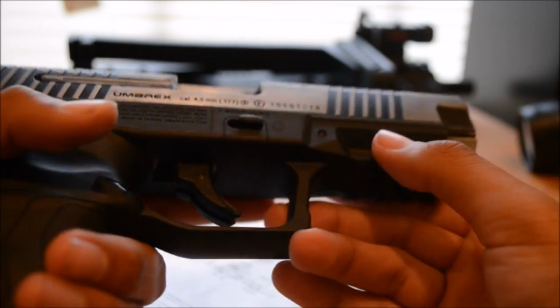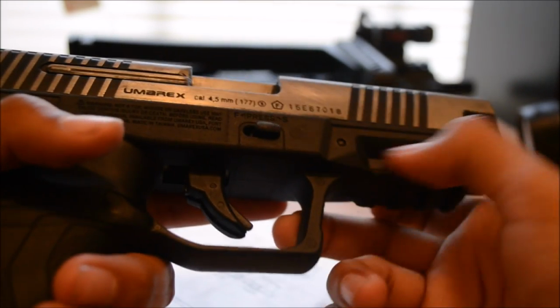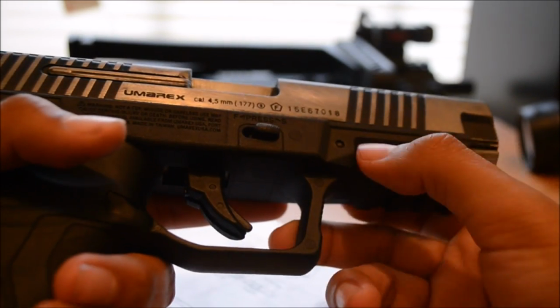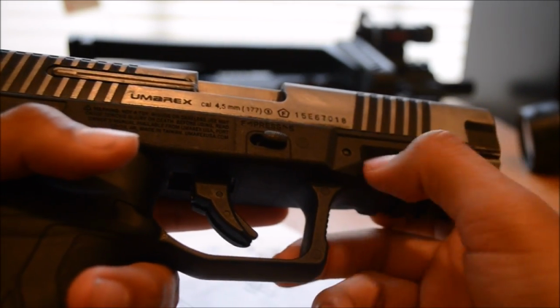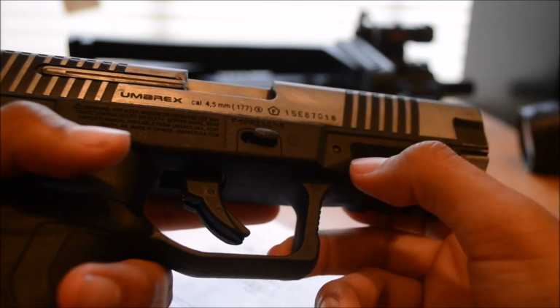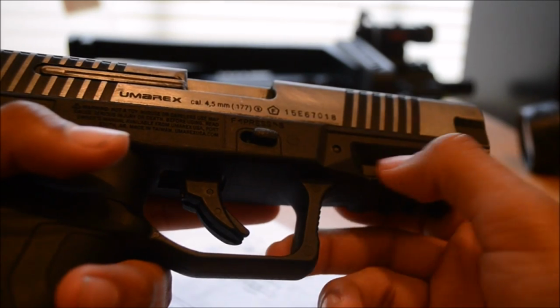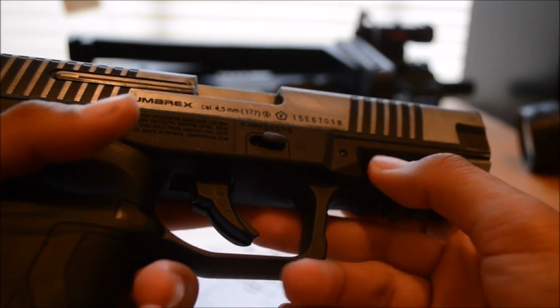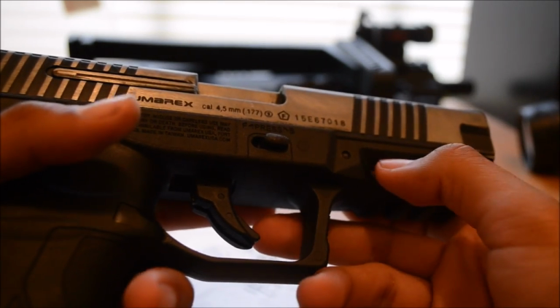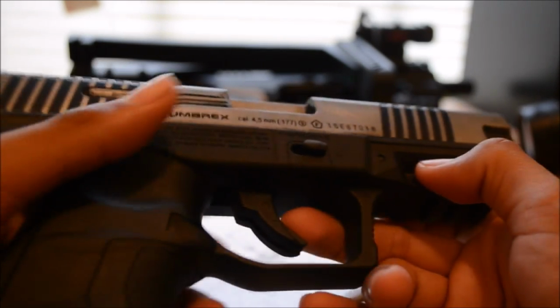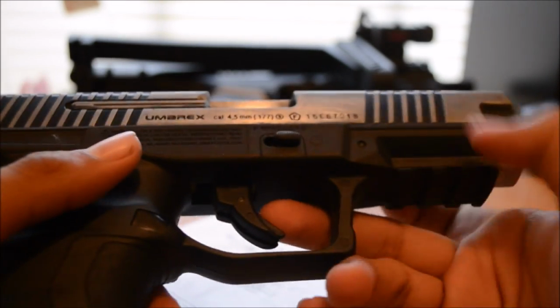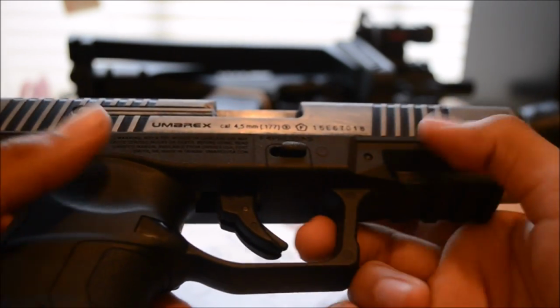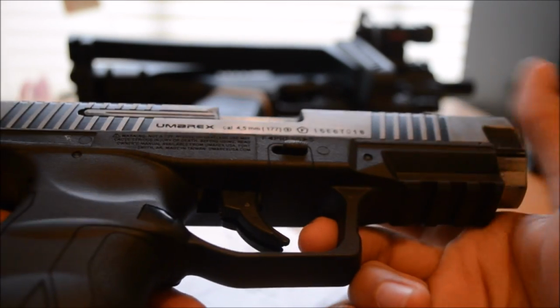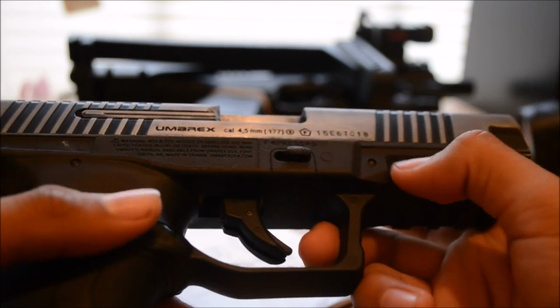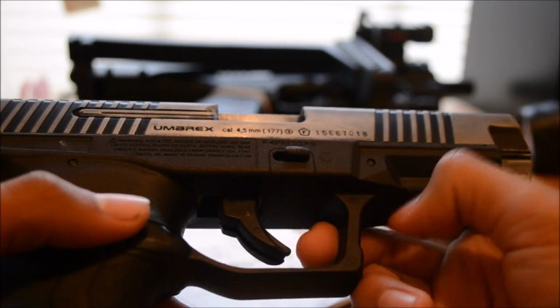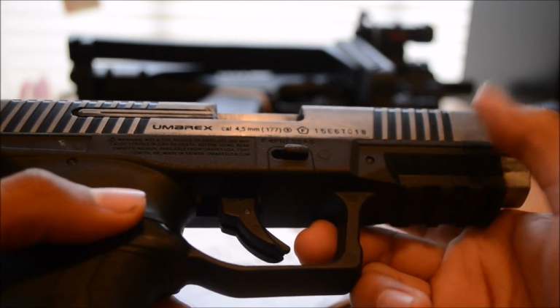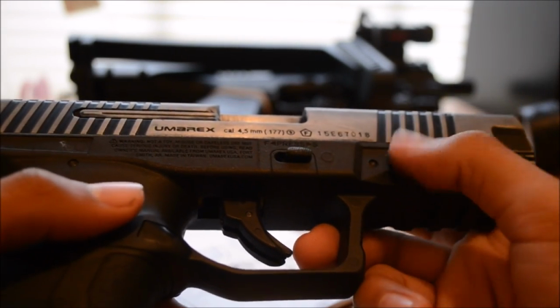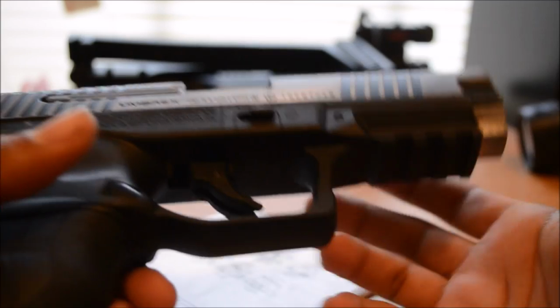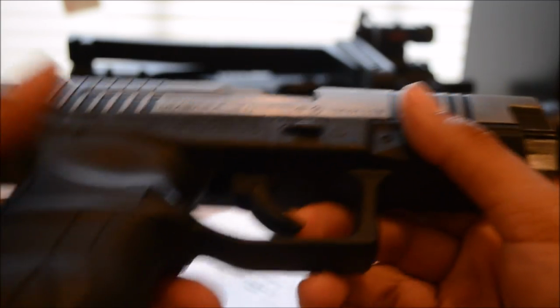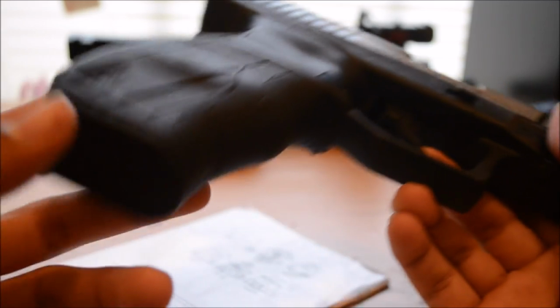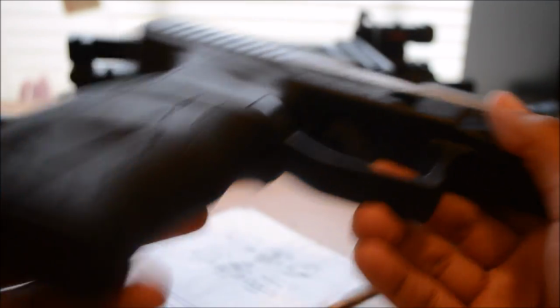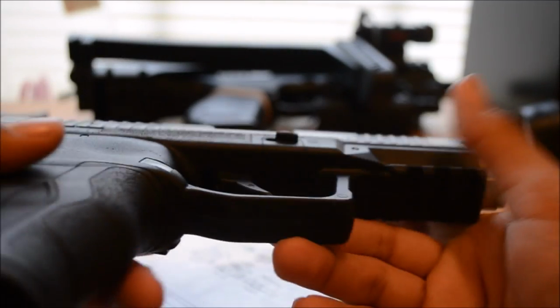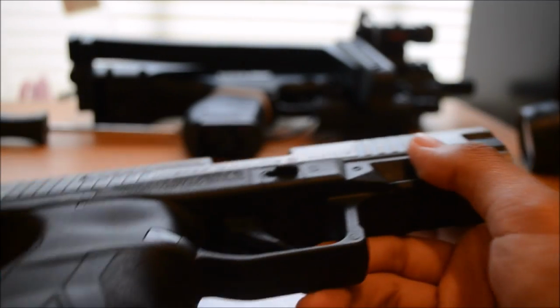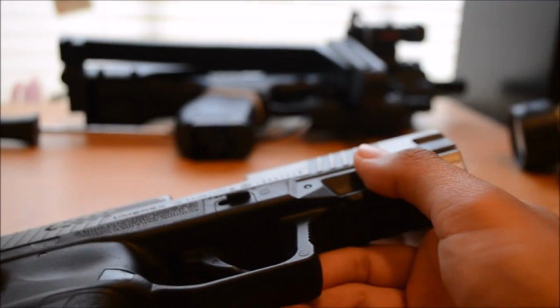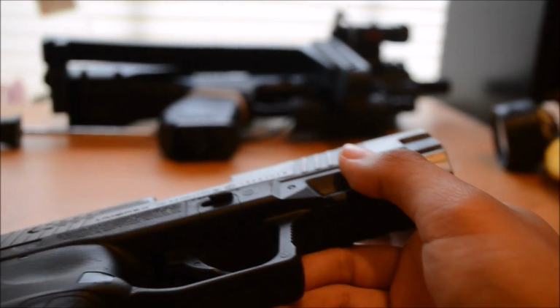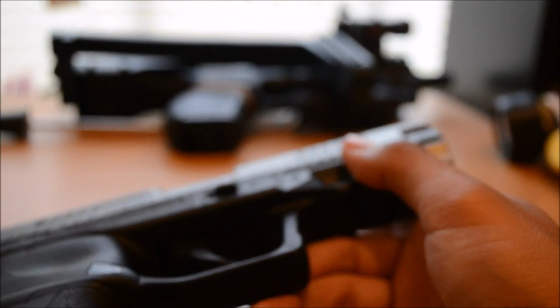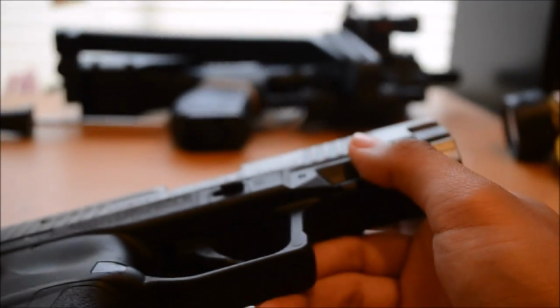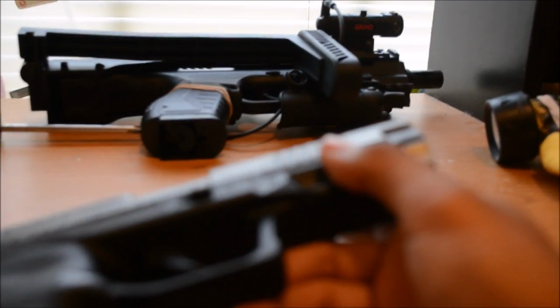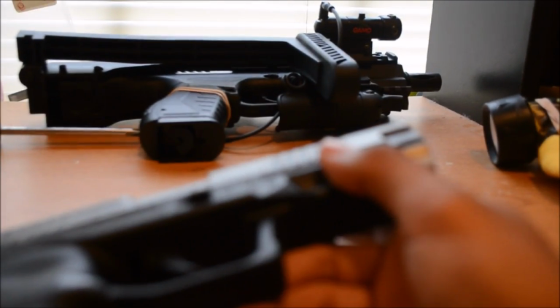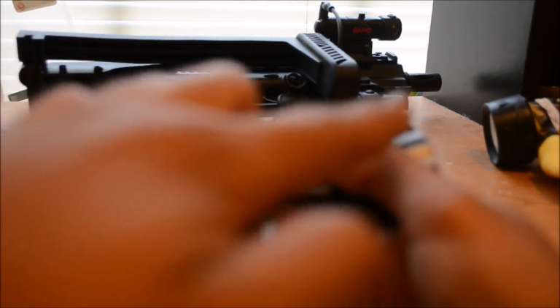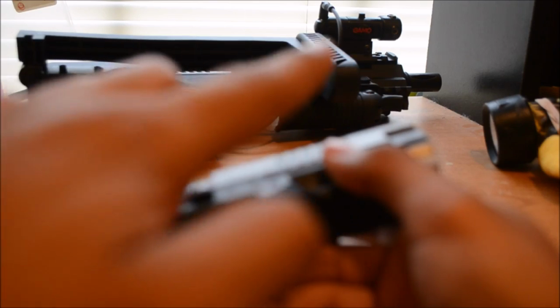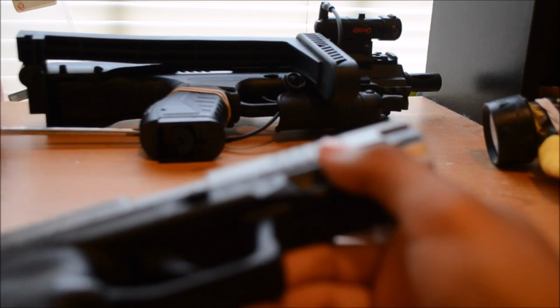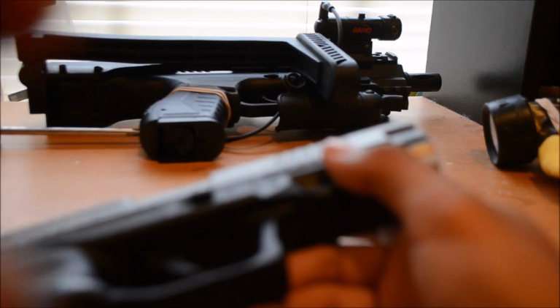You can use the rail — you can put anything you want on it. You can put a laser, a flashlight. I already have the flashlight and I got a laser, which is in the background right there on the other gun.